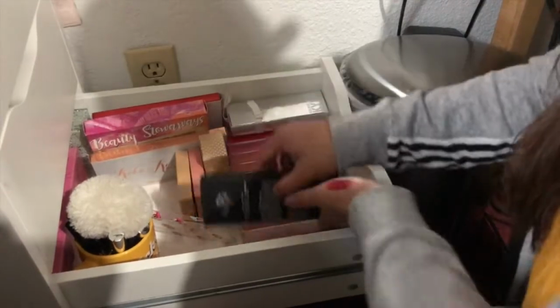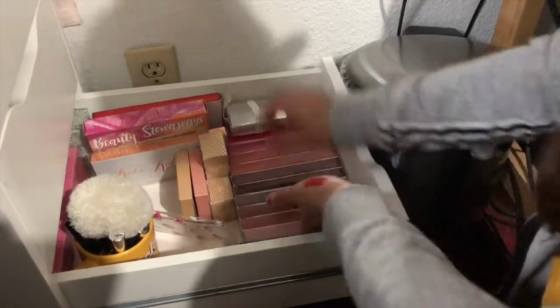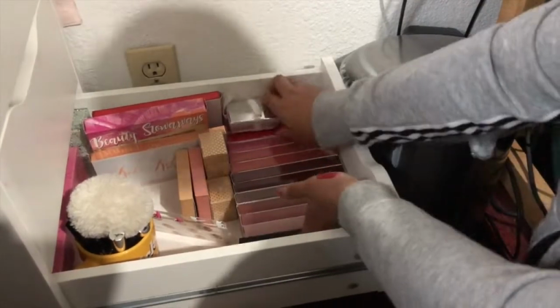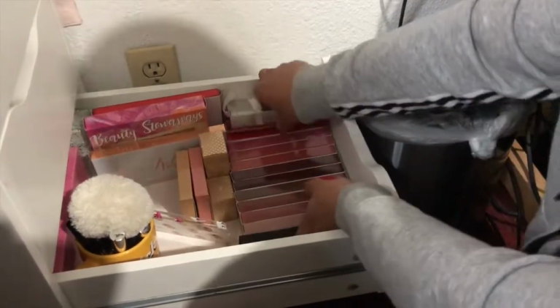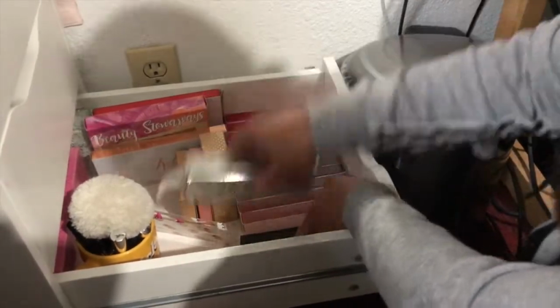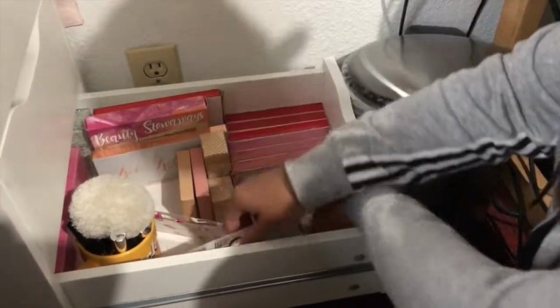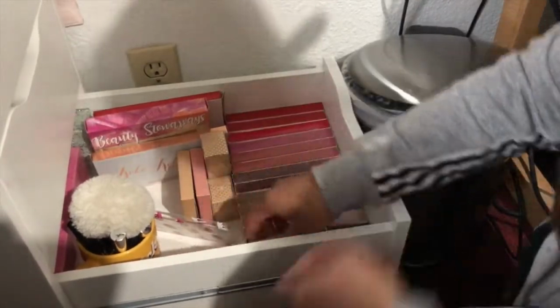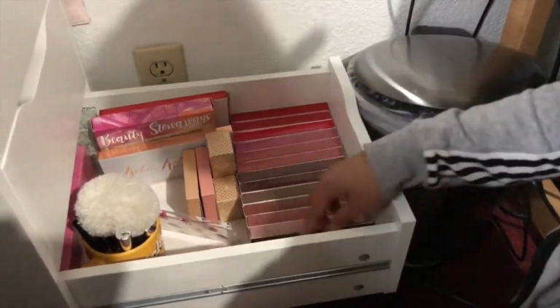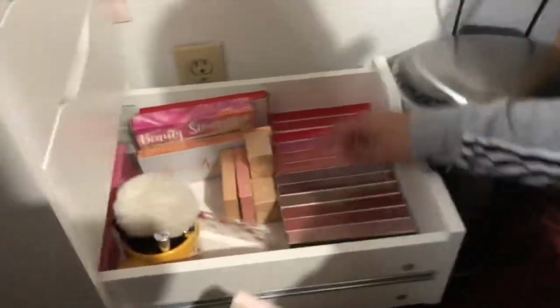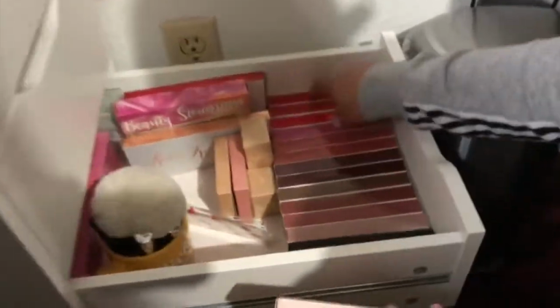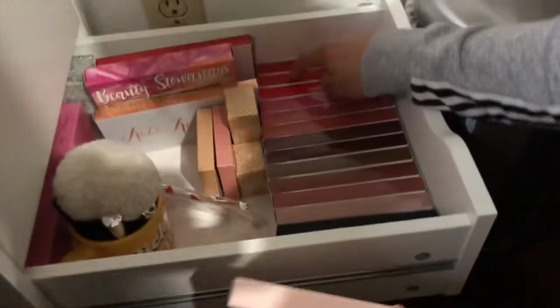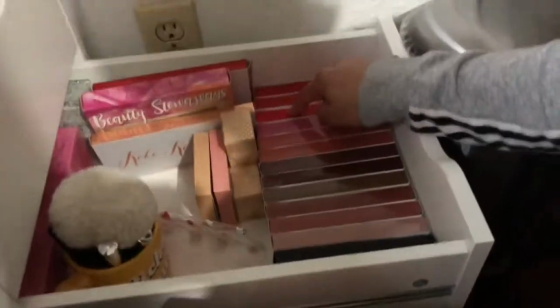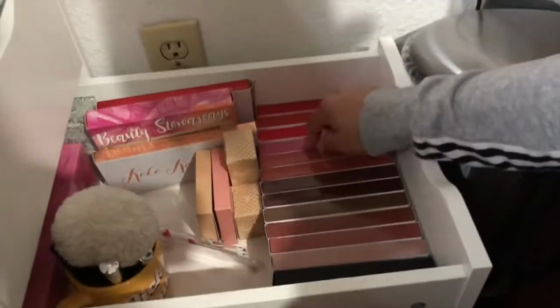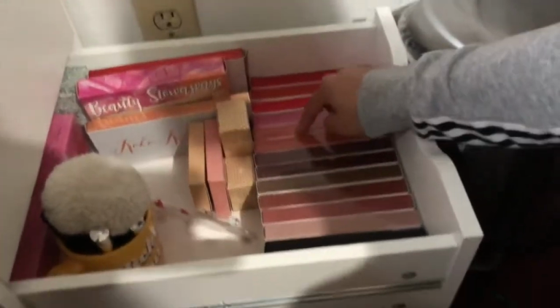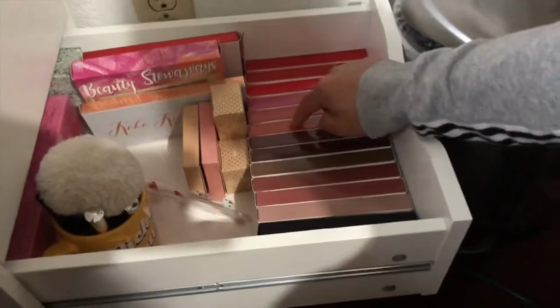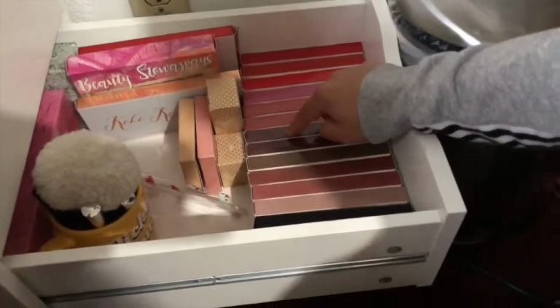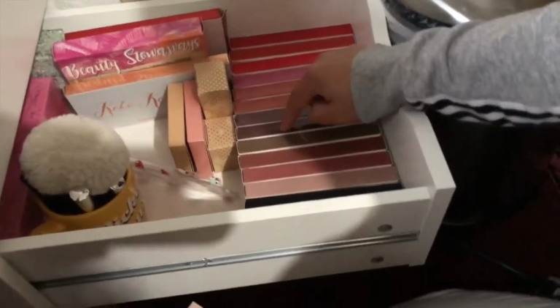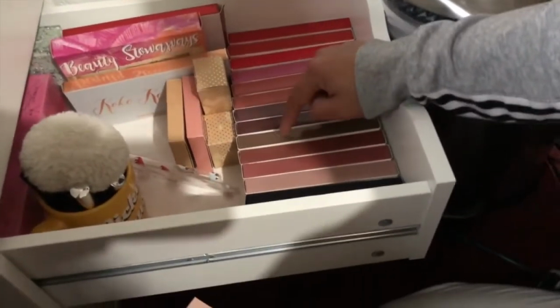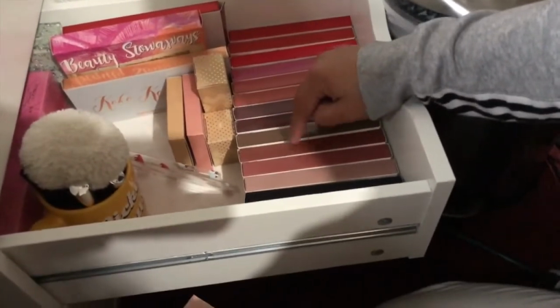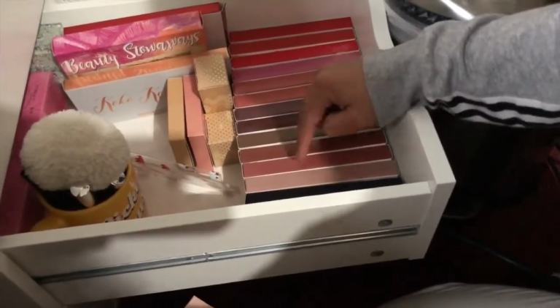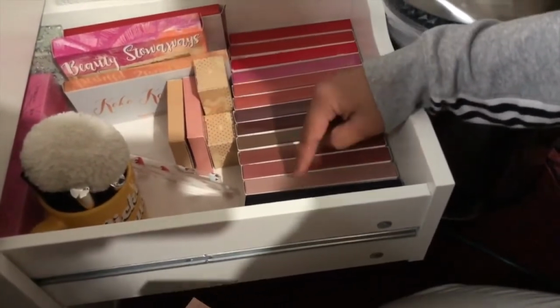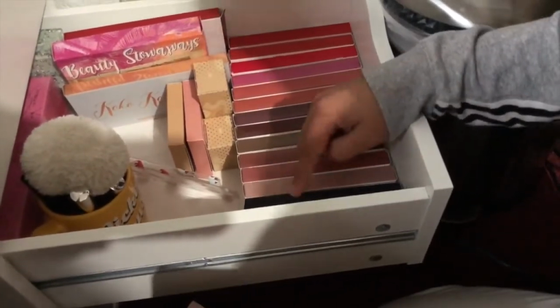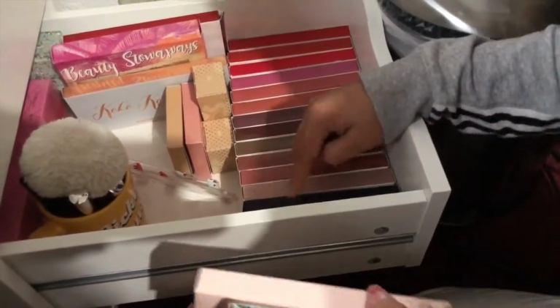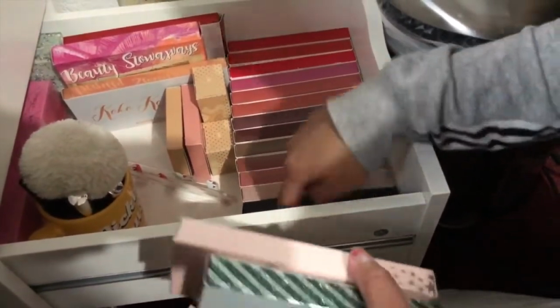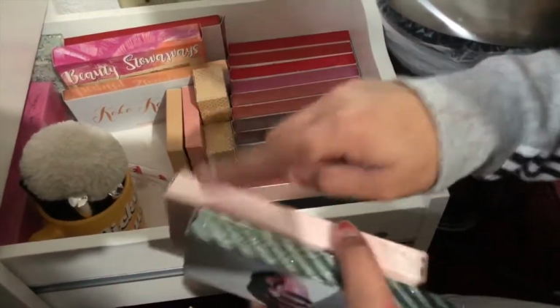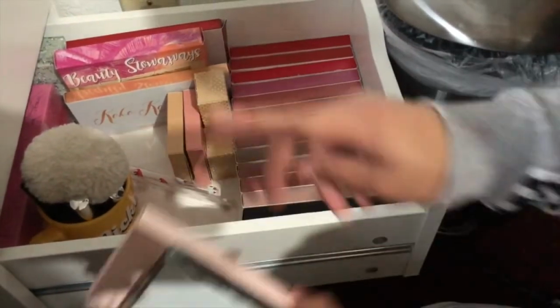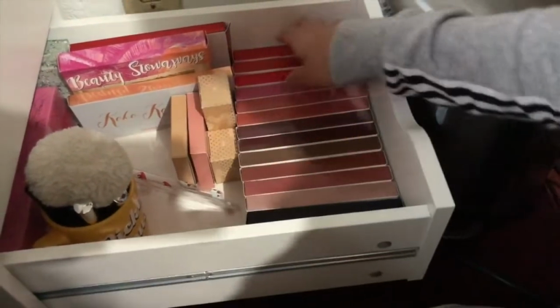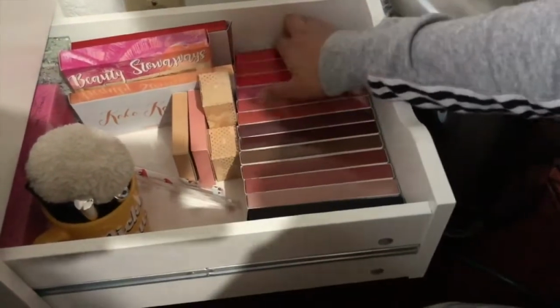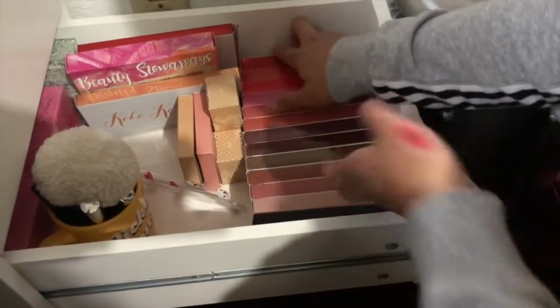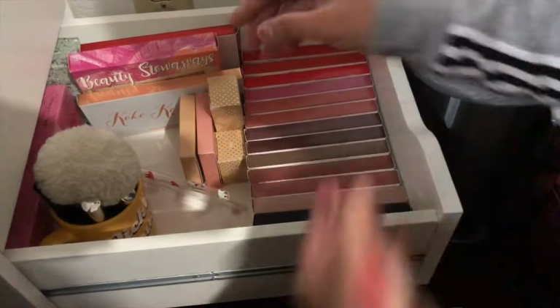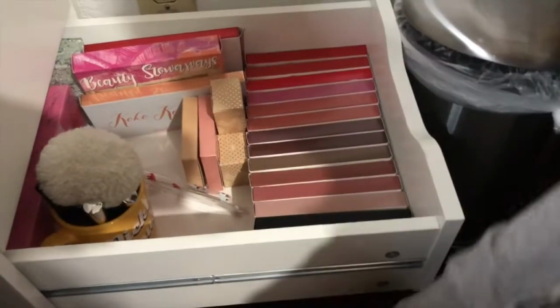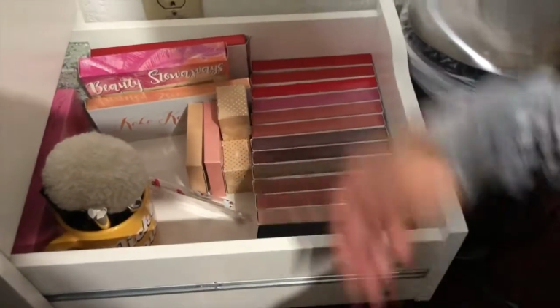Oh, these are all her lip kits. She has one, two, three, four, five, six, seven, eight, nine, ten, eleven, twelve, thirteen, fourteen, fifteen, sixteen lip kits — plus her other ones.